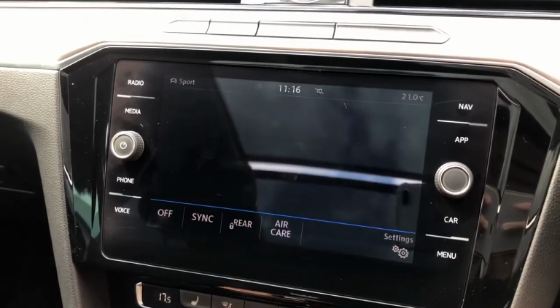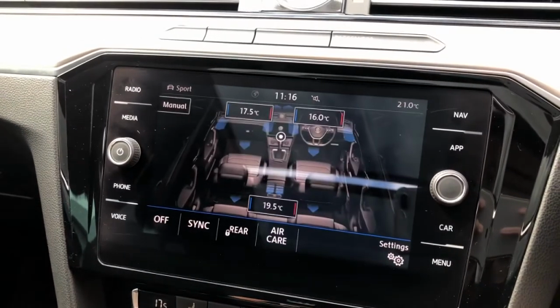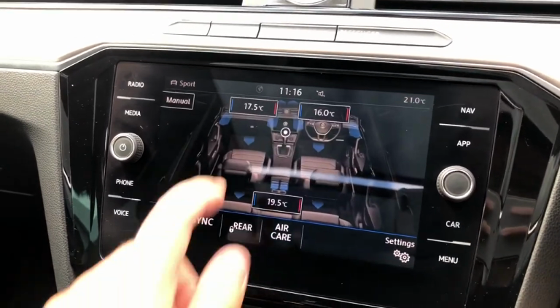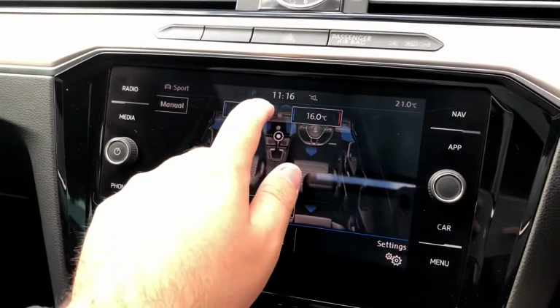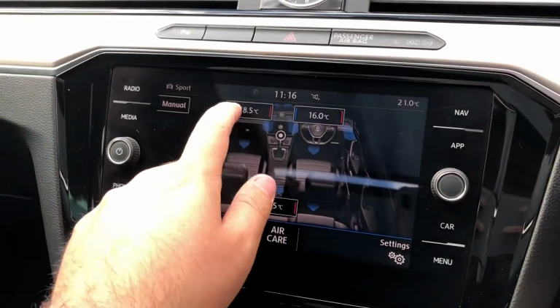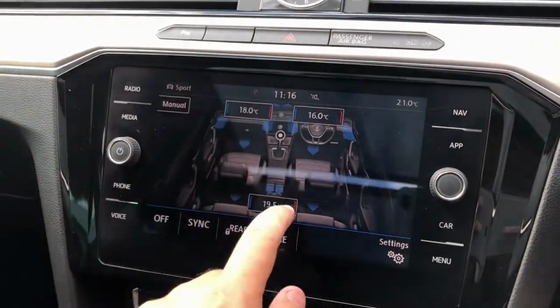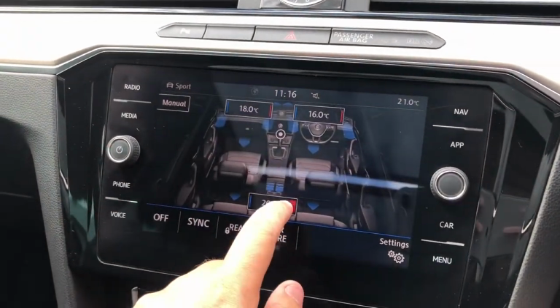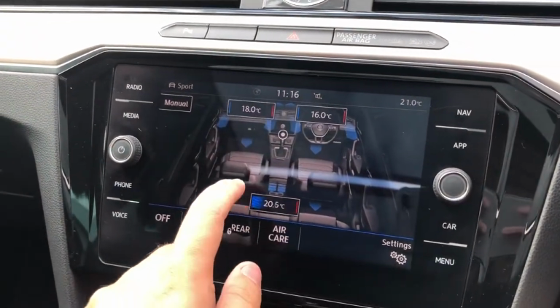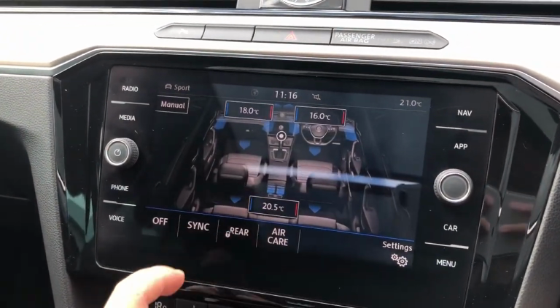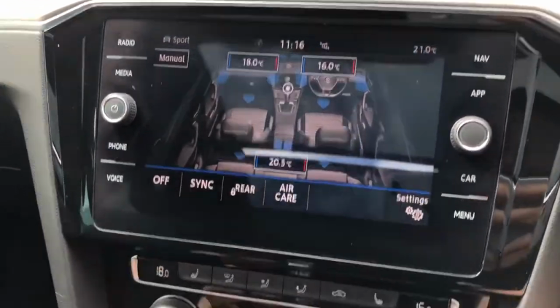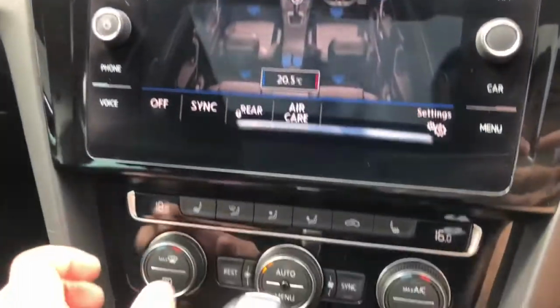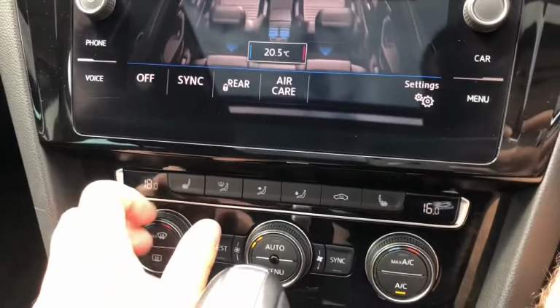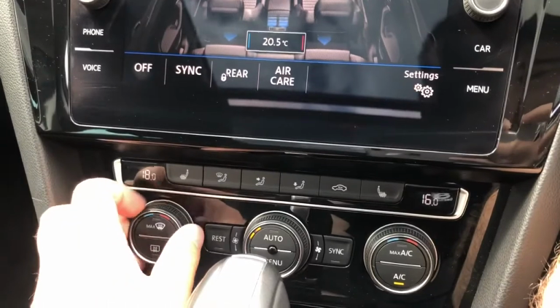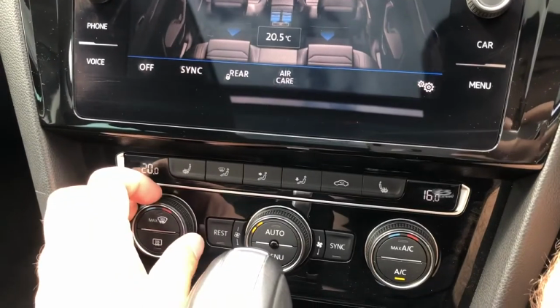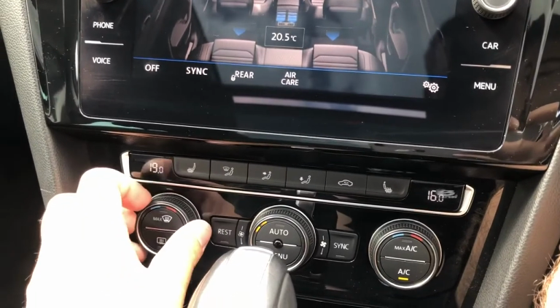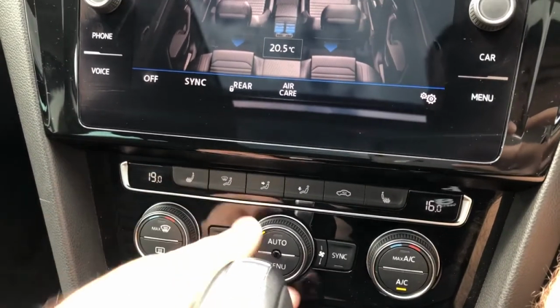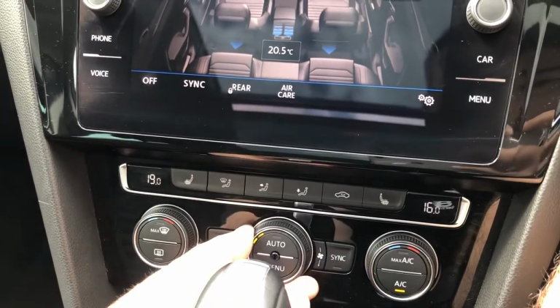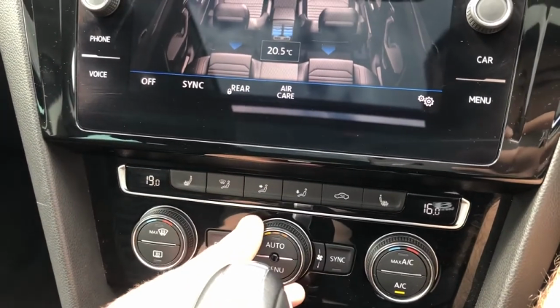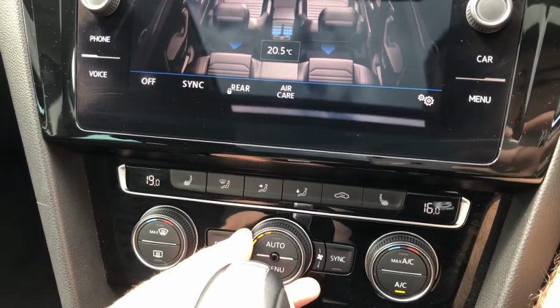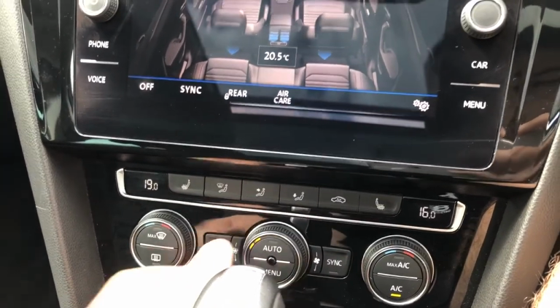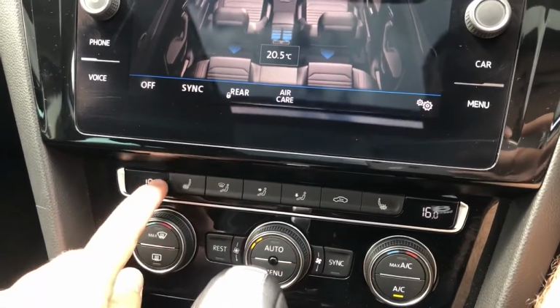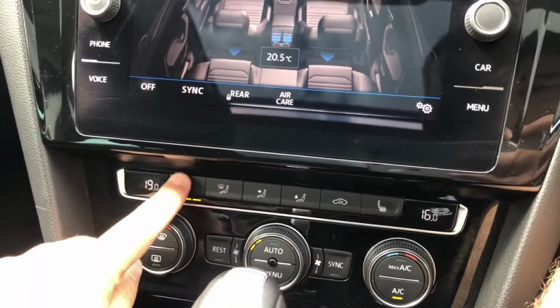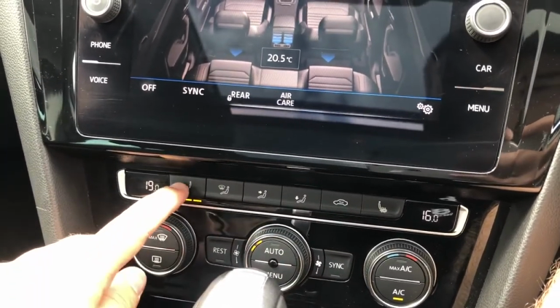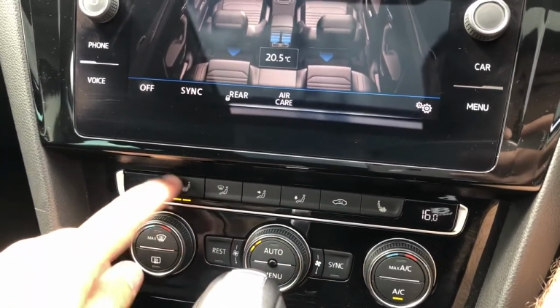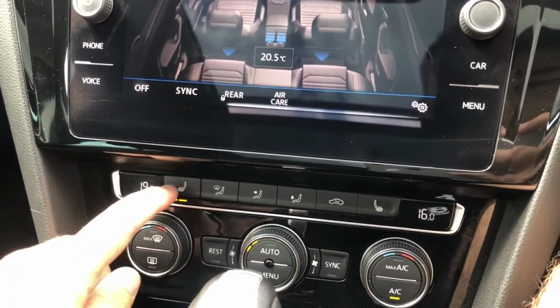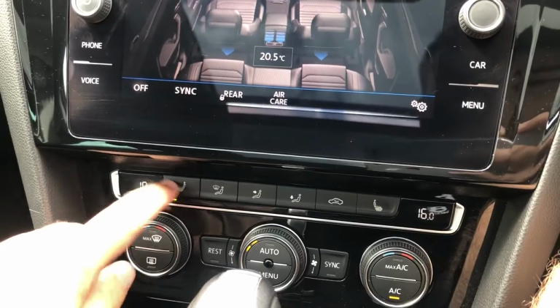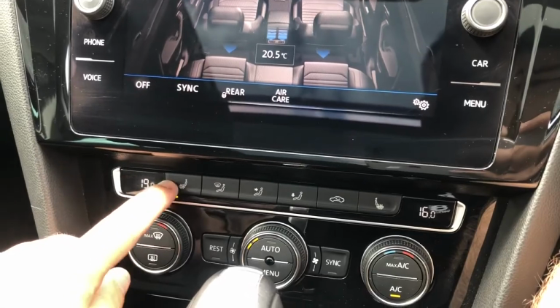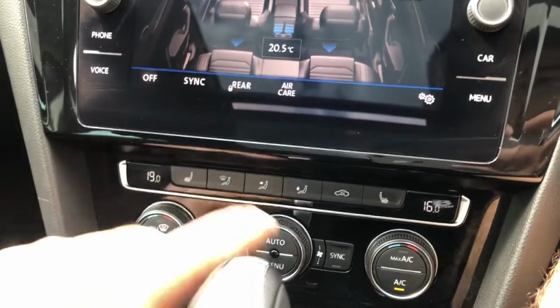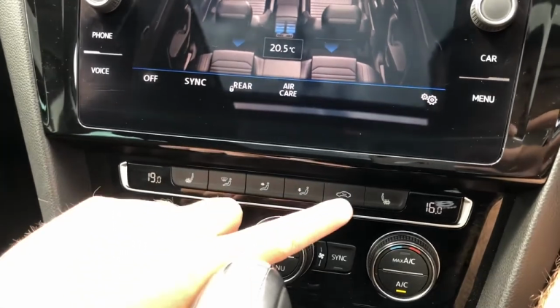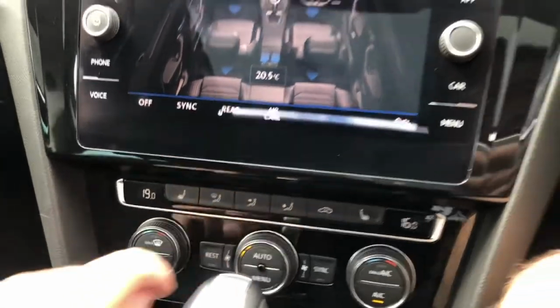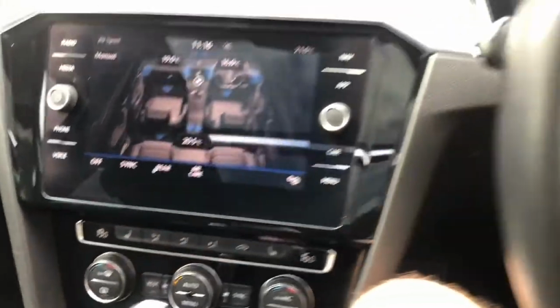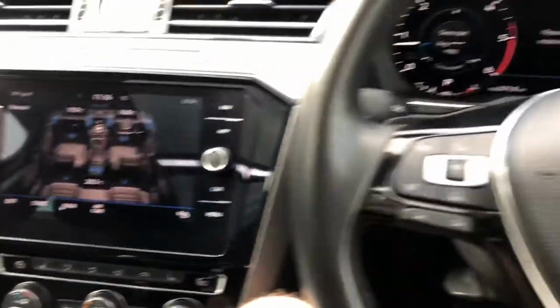An easy to use 3-zone climate control can be operated via the touch-sensitive screen, or if you prefer, physical readouts will be on offer, with the added luxury of our winter pack offering heated front seats for both the driver and the passenger with a three-stage setting.